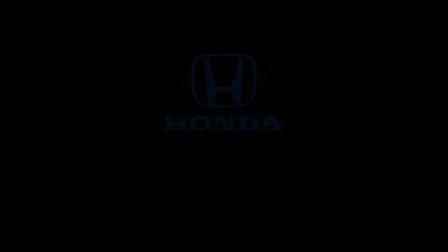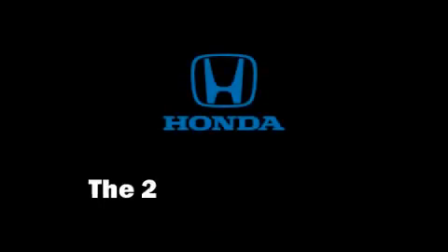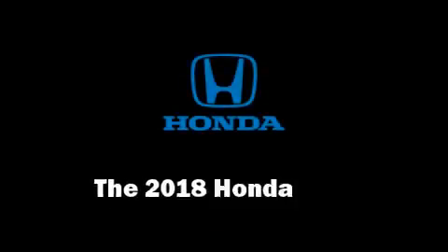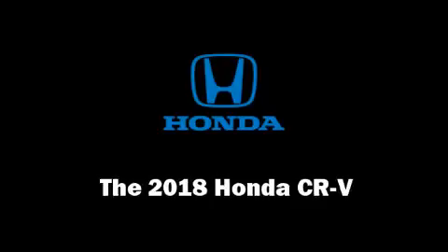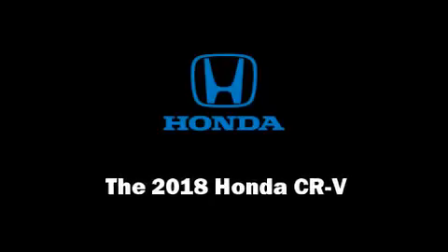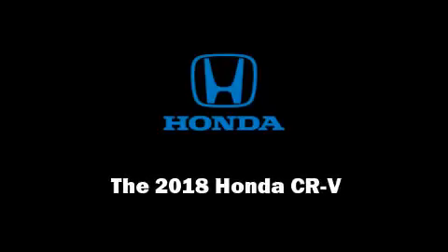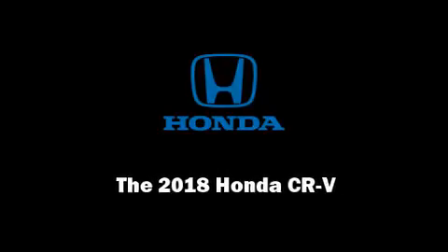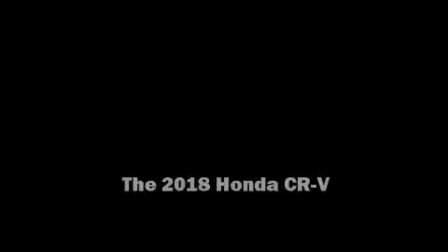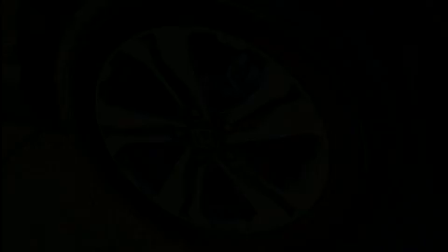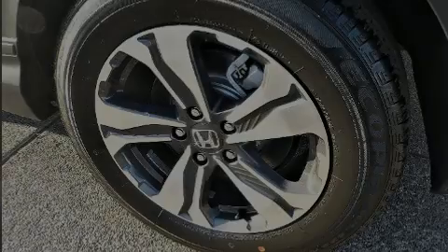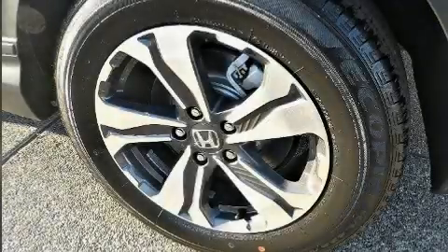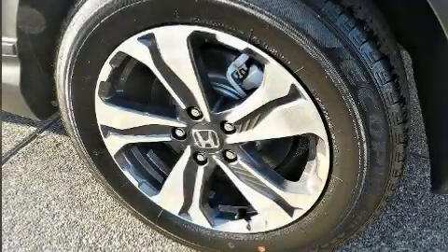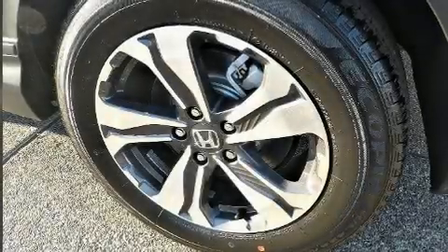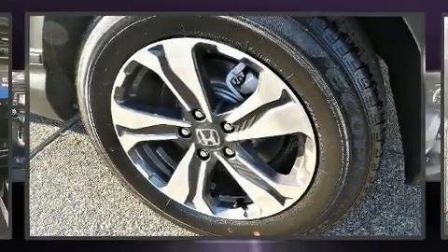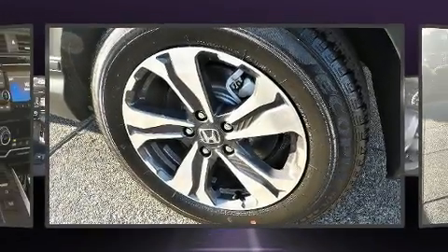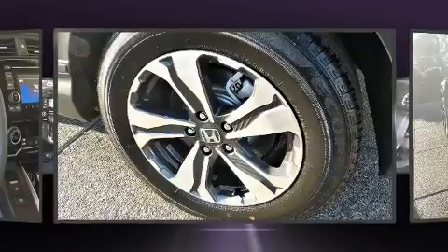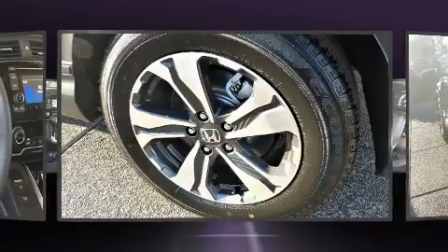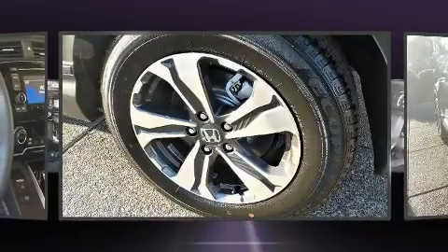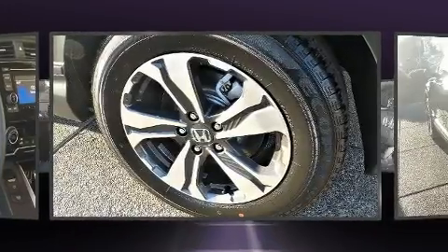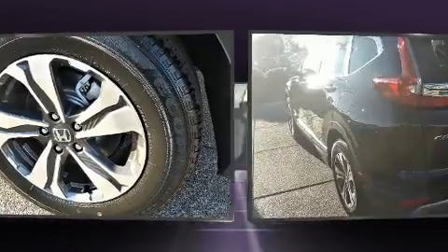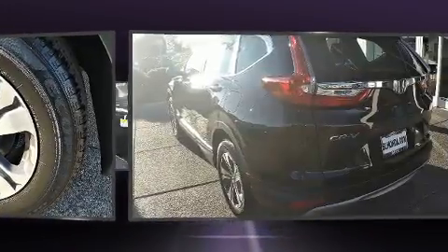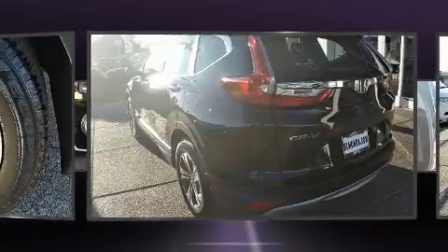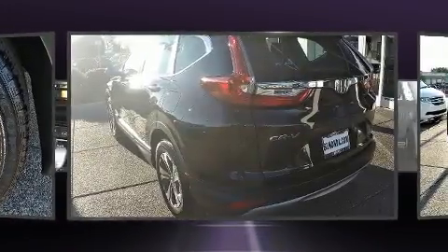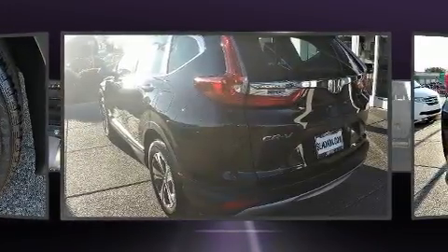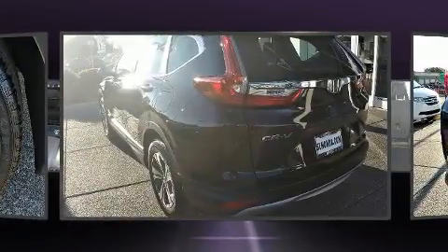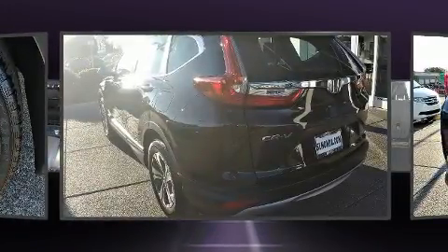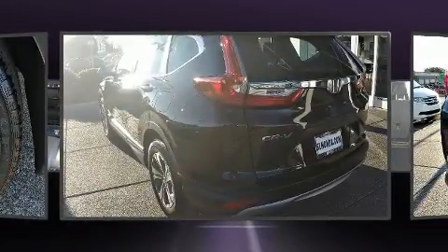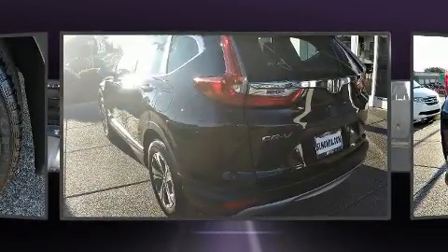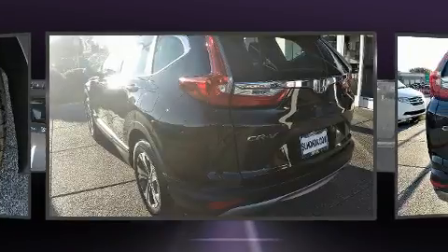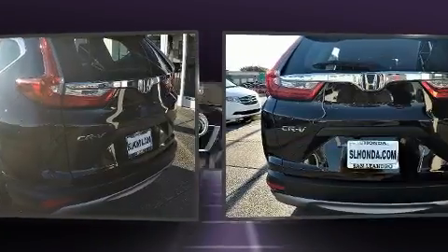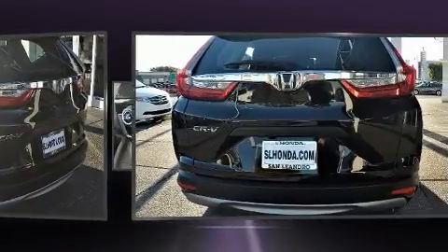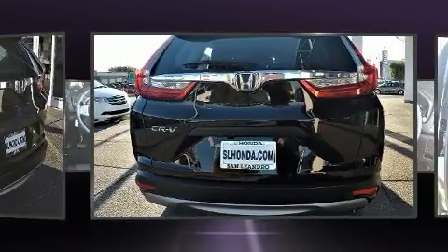Discerning drivers will appreciate the 2018 Honda CR-V. Under the hood, you'll find a four-cylinder engine with more than 170 horsepower, providing a smooth and predictable driving experience.